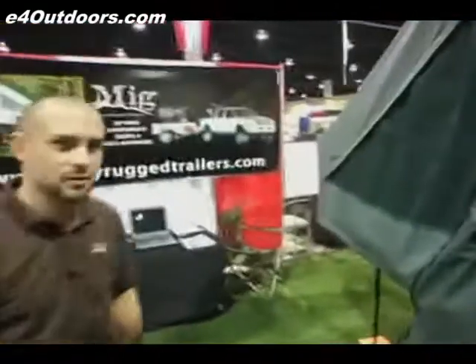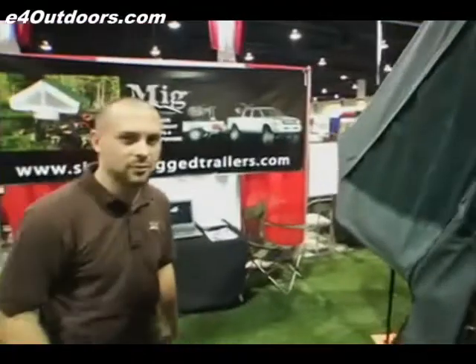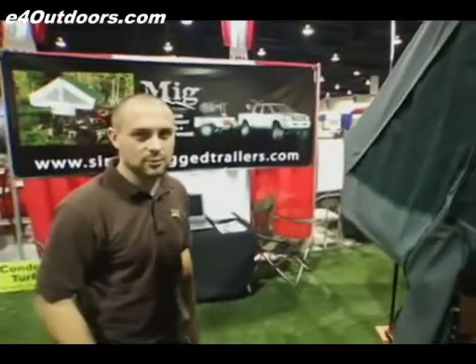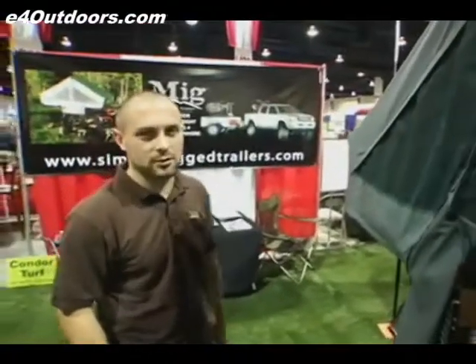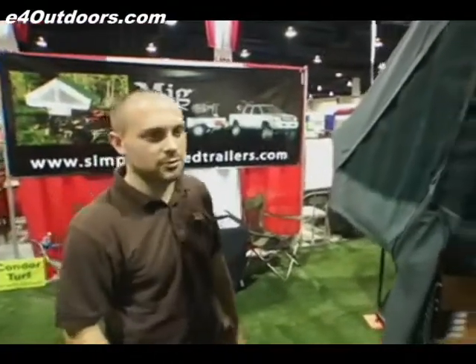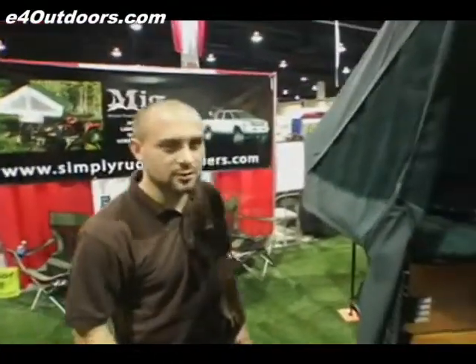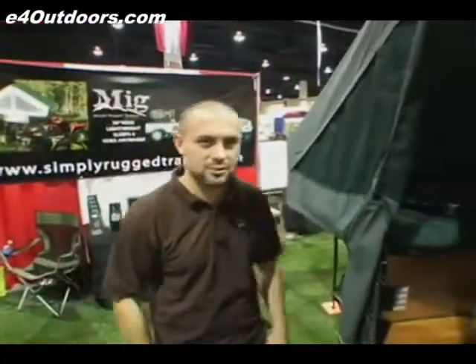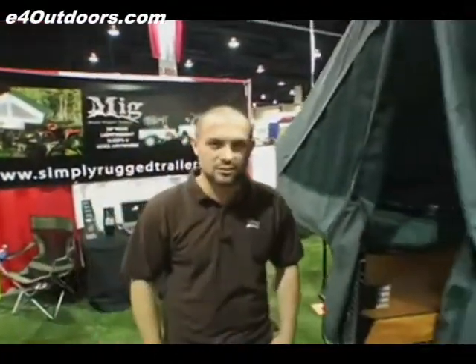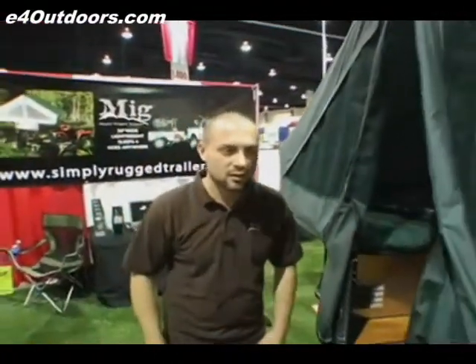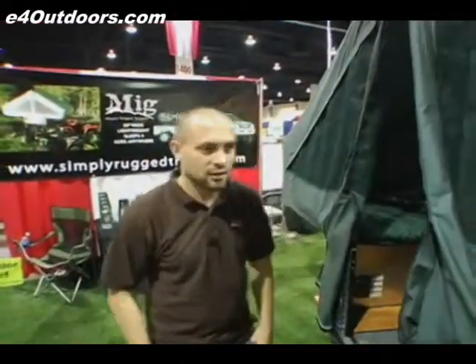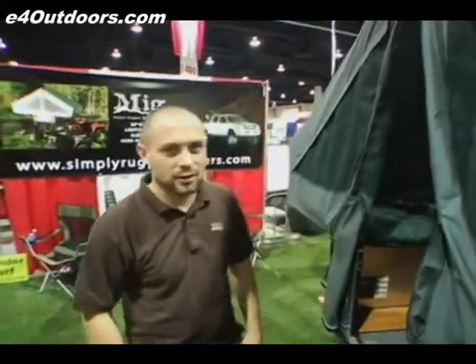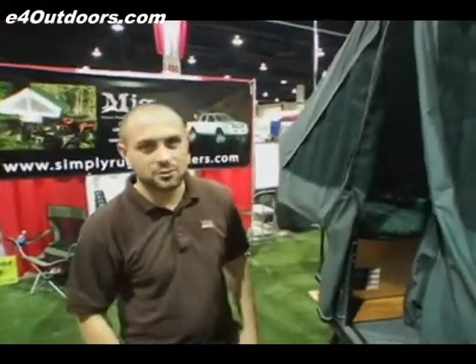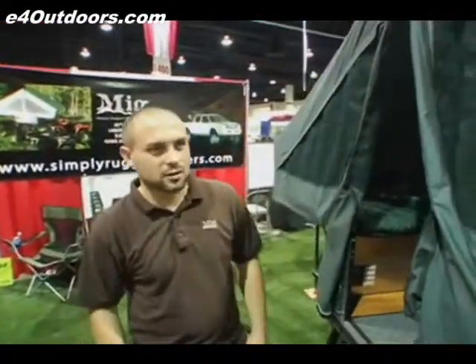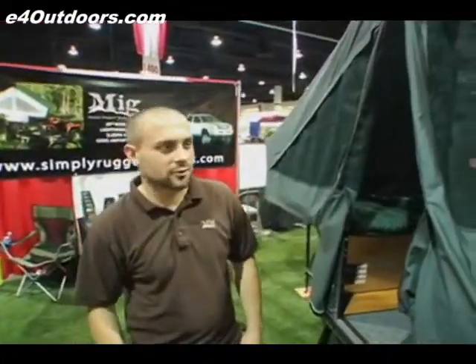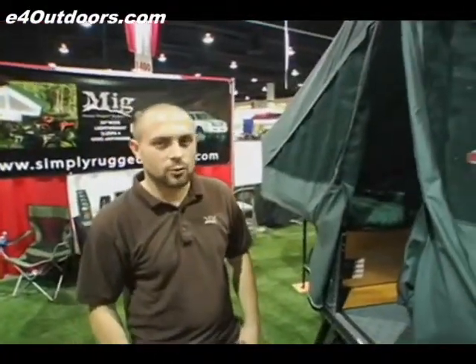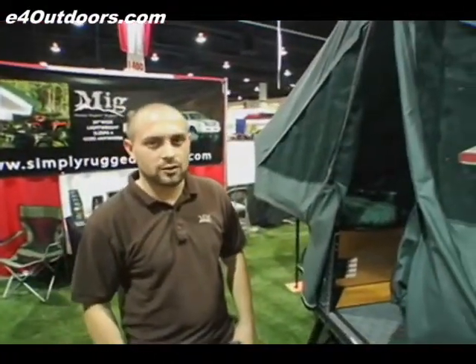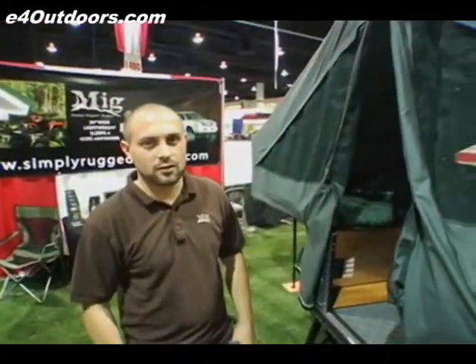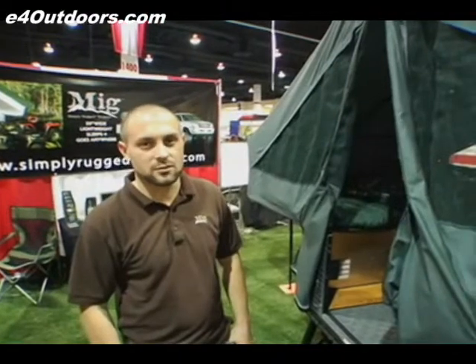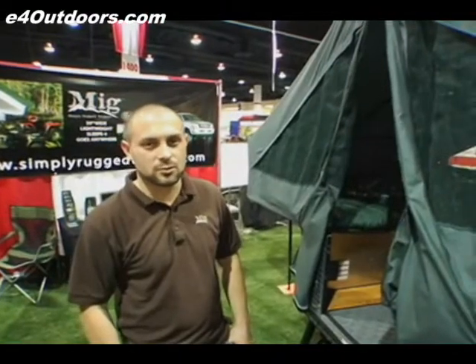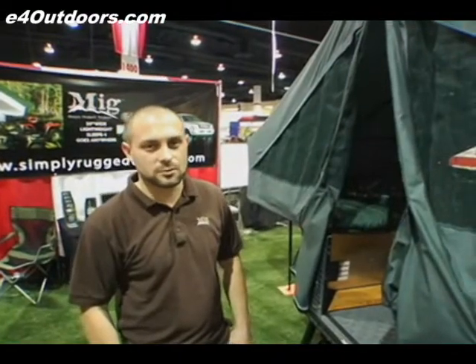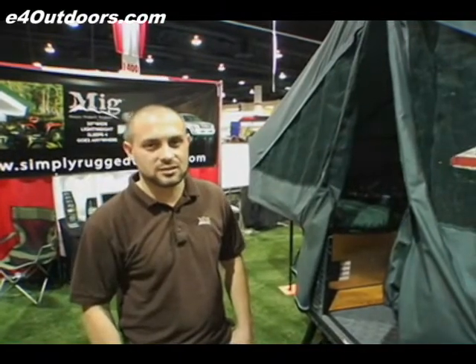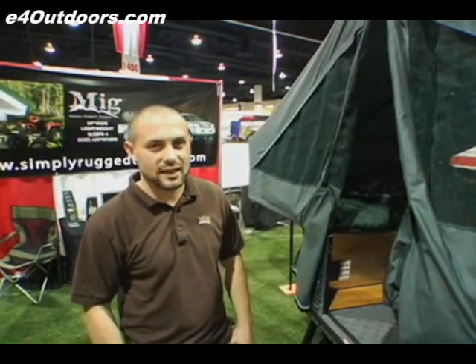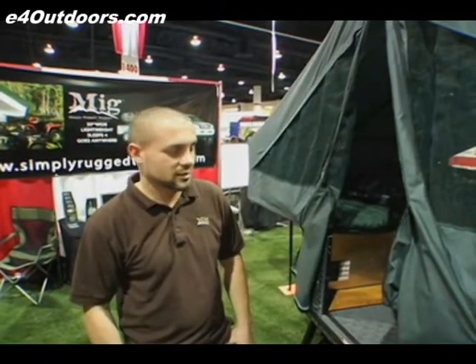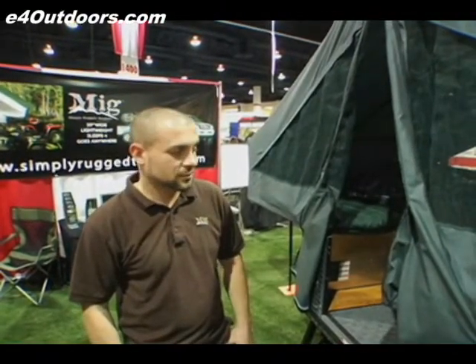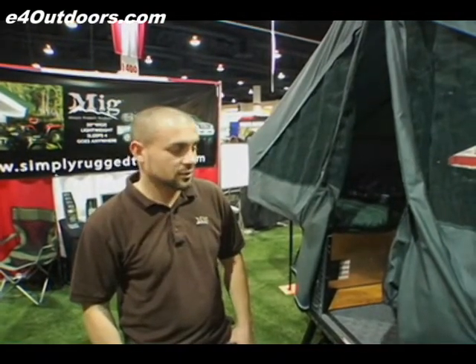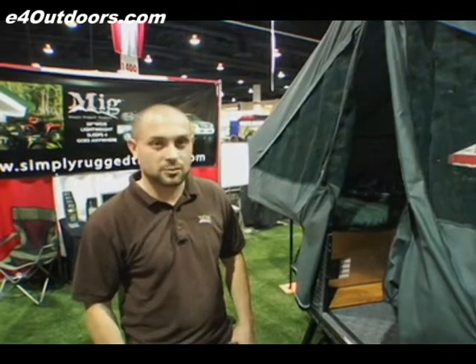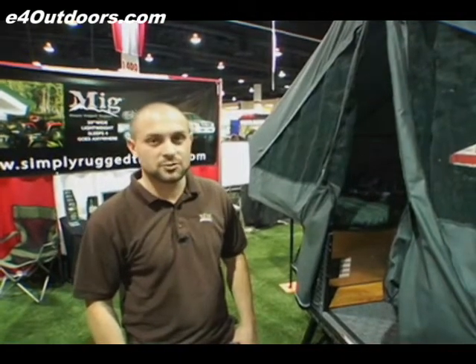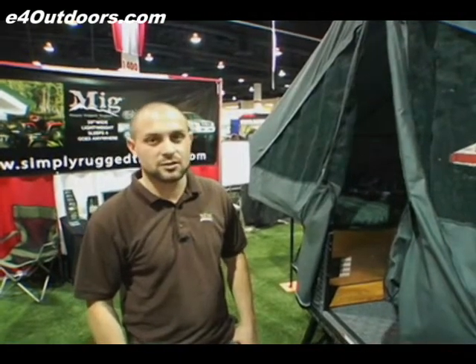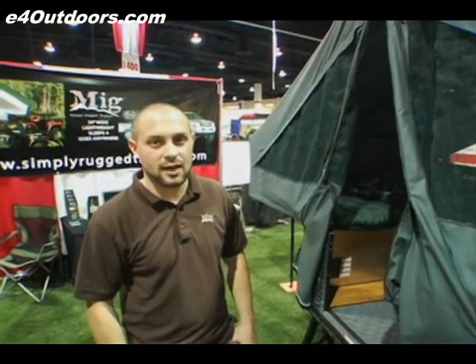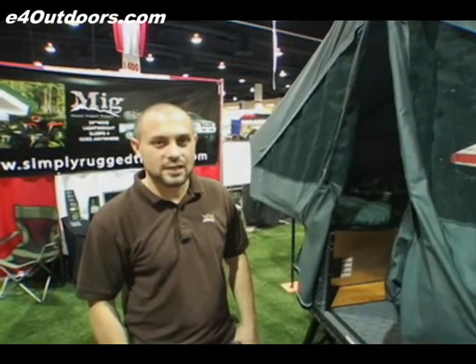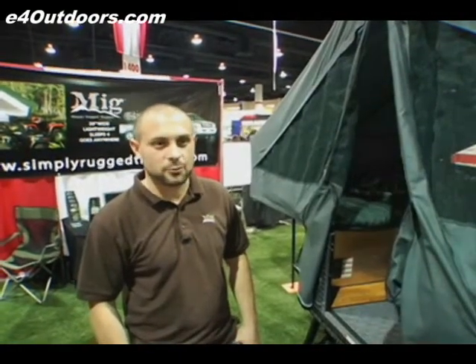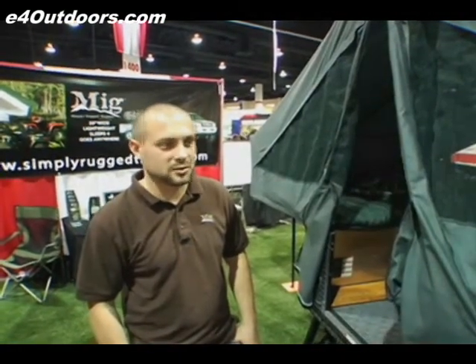I'm Devin Migliore. I'm the owner and creator of MIG trailers. What I've done with this product — I've created a quality product, something that's durable, something that's going to last, something that's going to hold up to the use of the average outdoorsman.